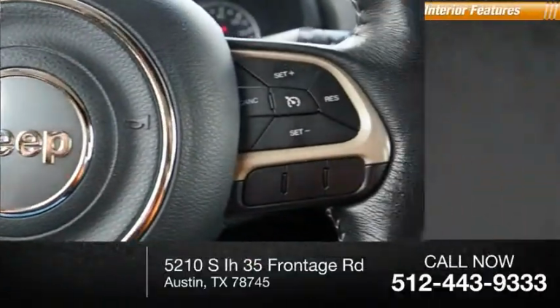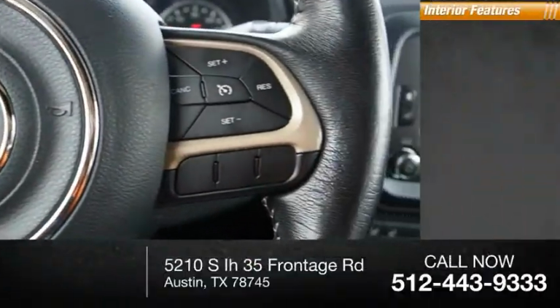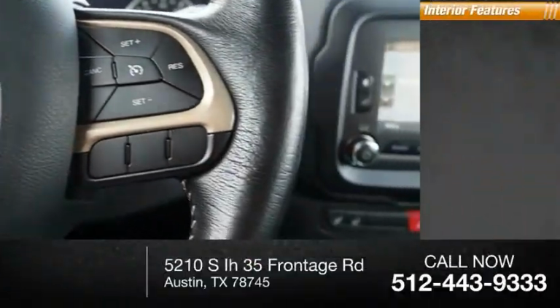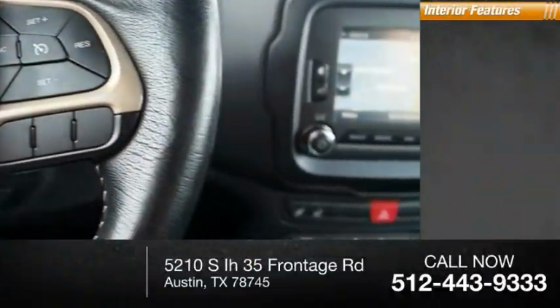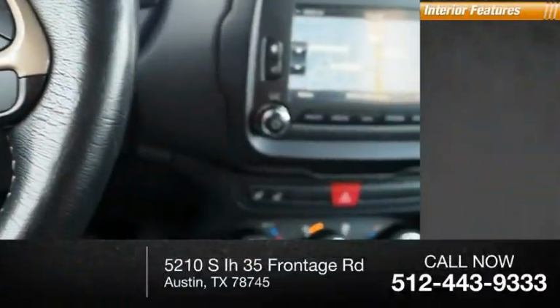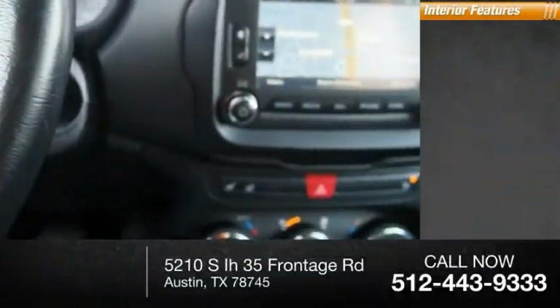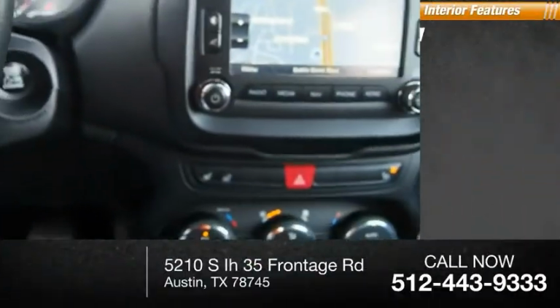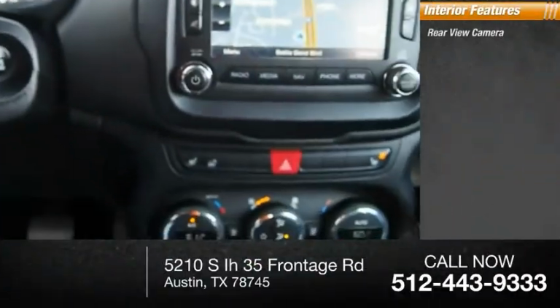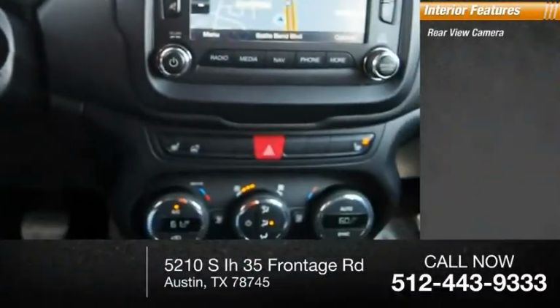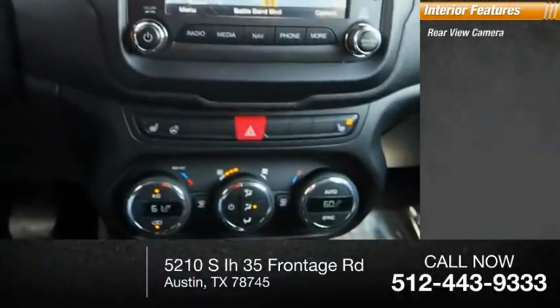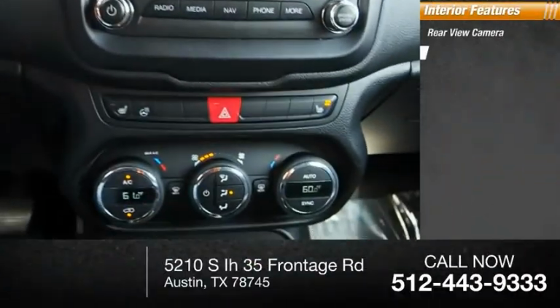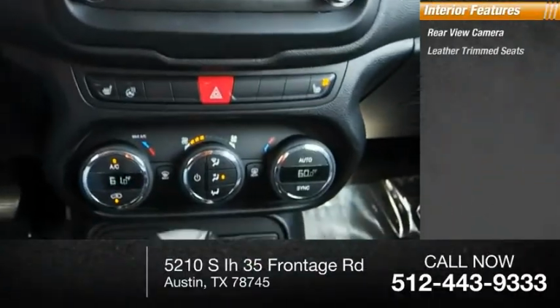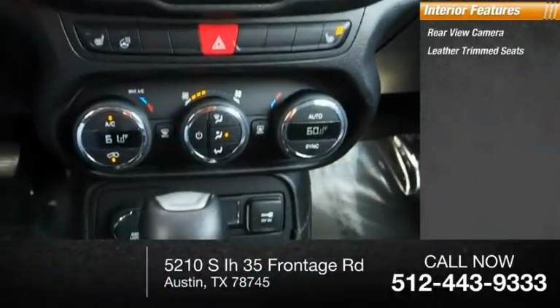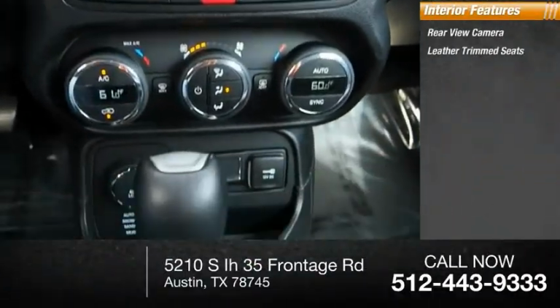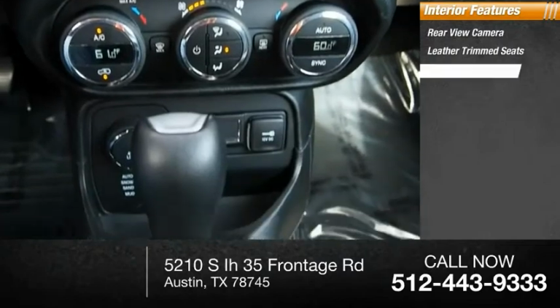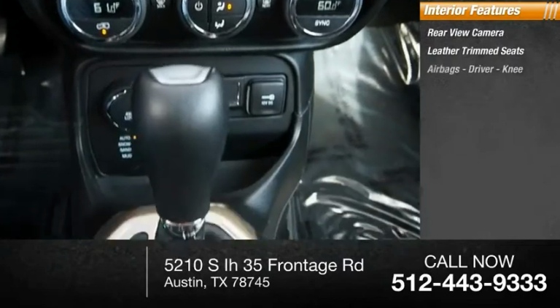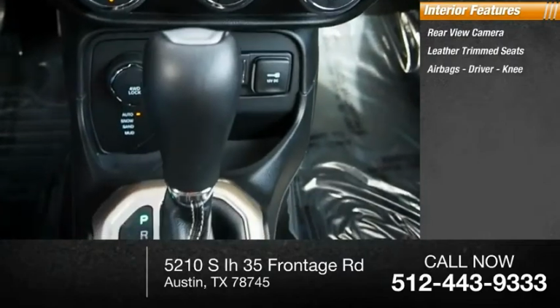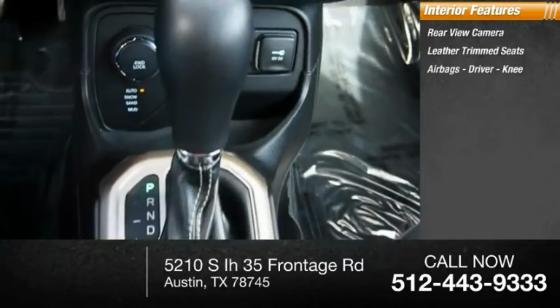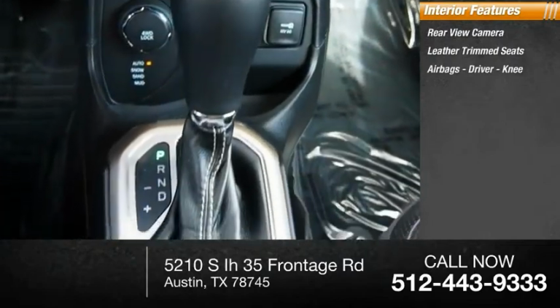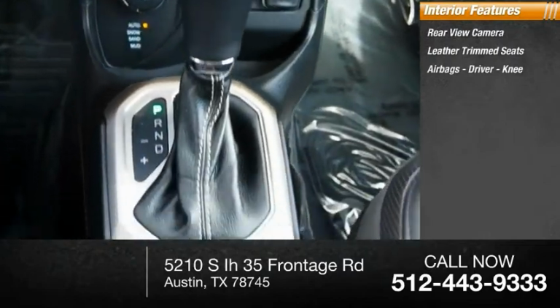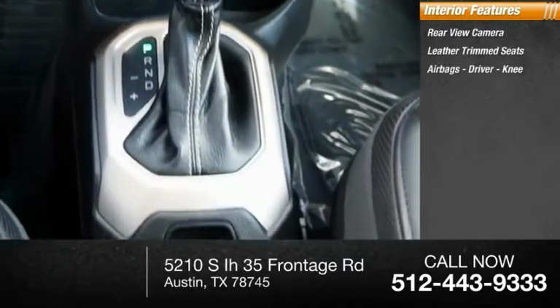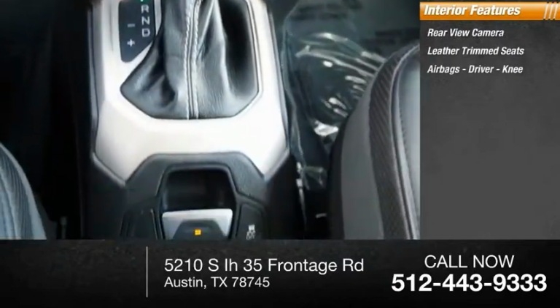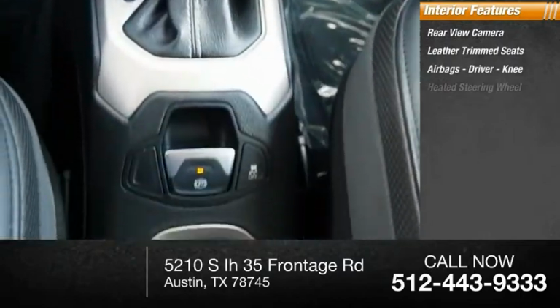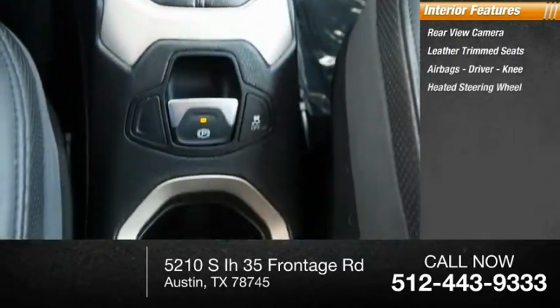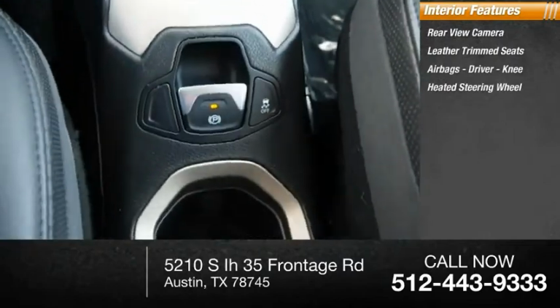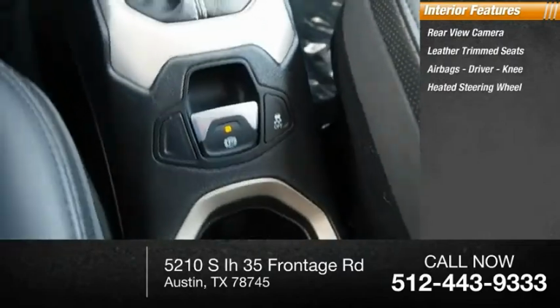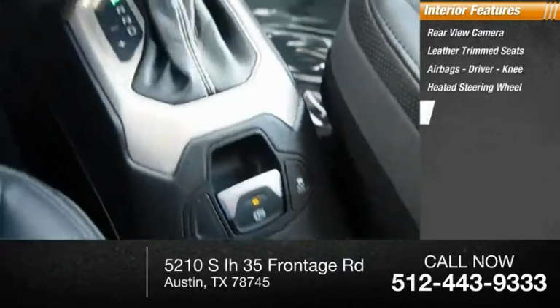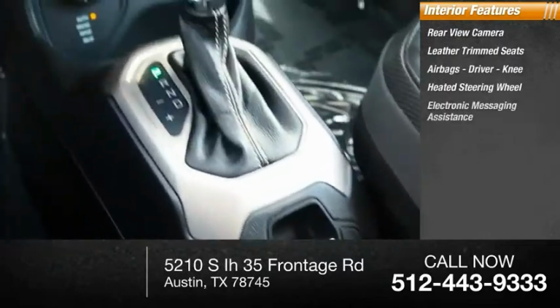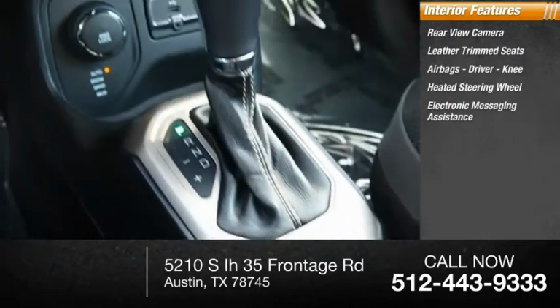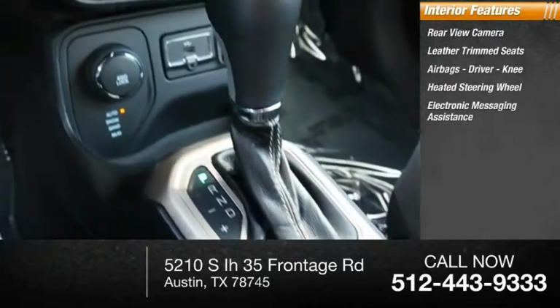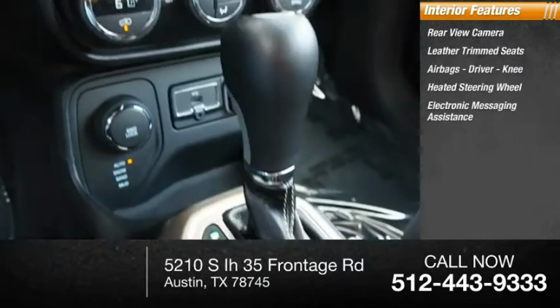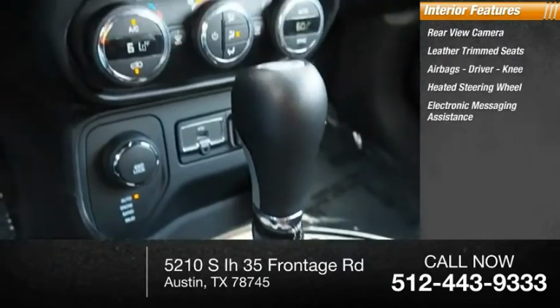Inside you'll find a rear-view camera, leather trim seats, airbags — driver and knee — heated steering wheel, and electronic messaging assistance.